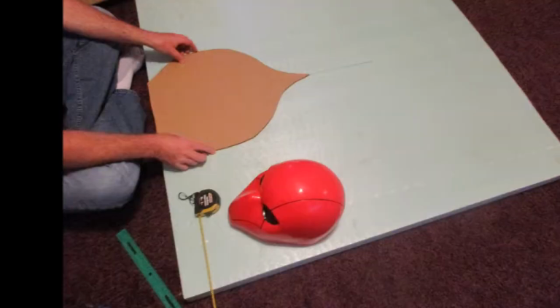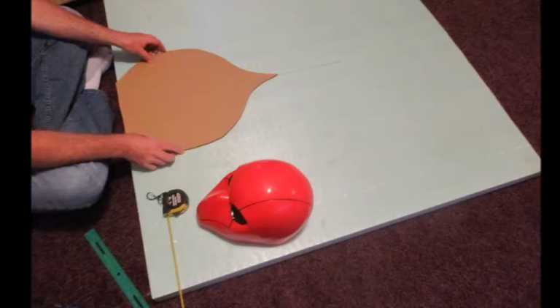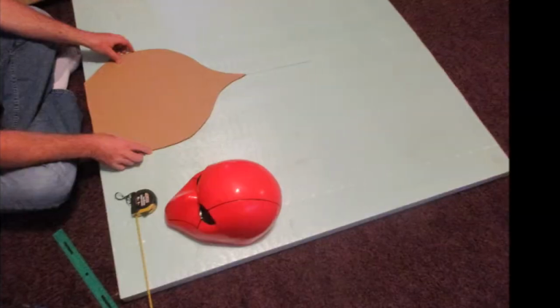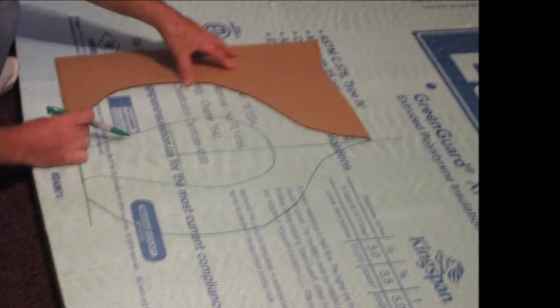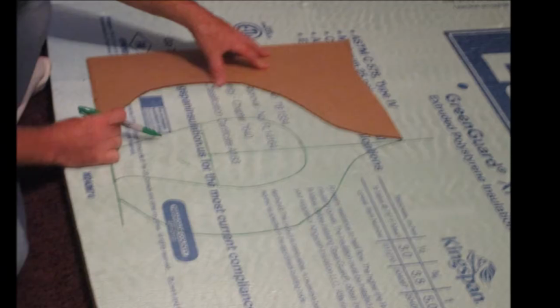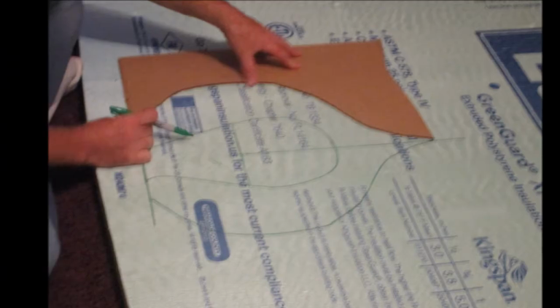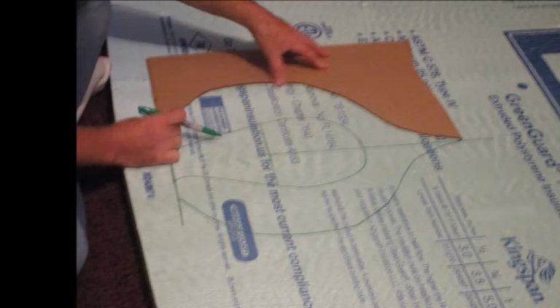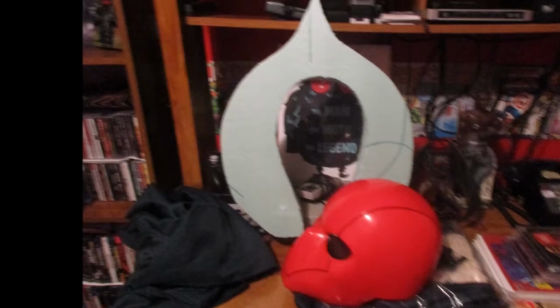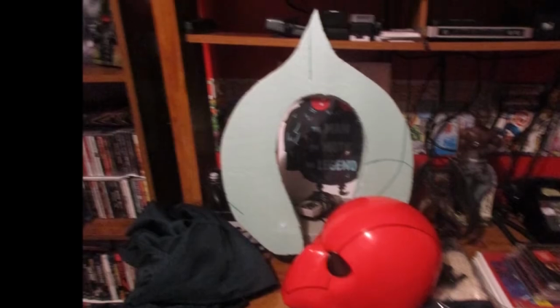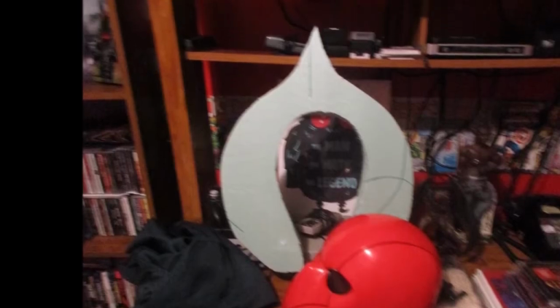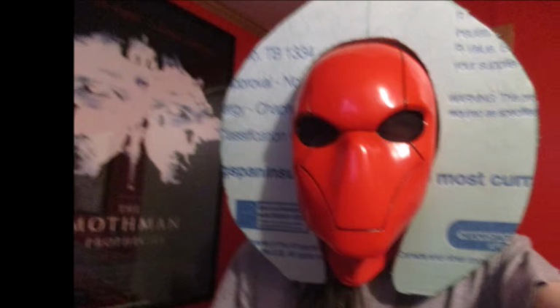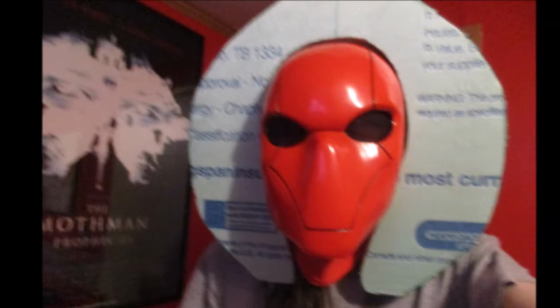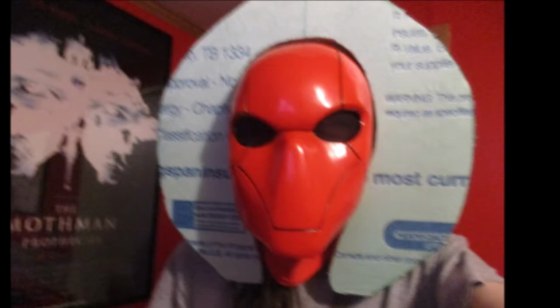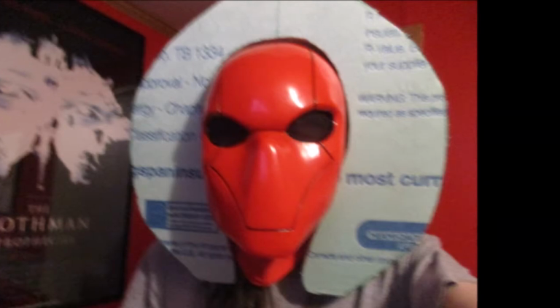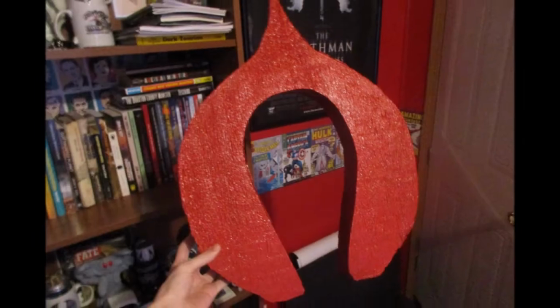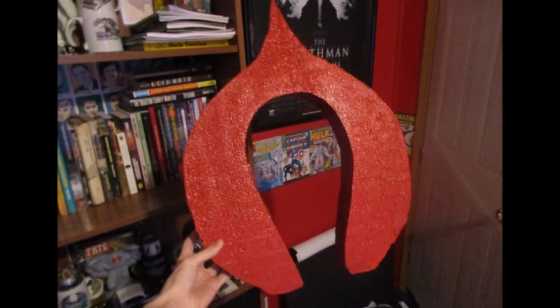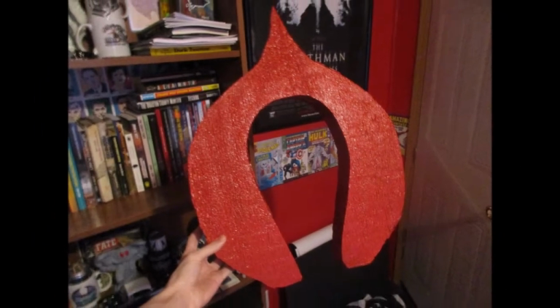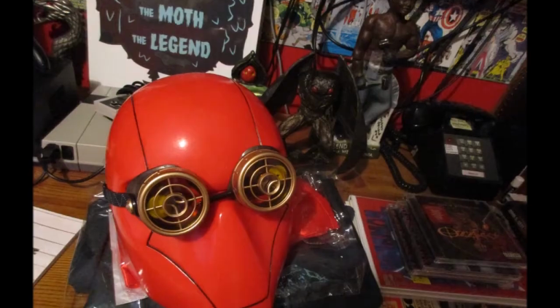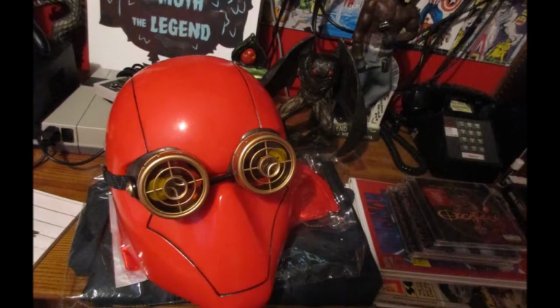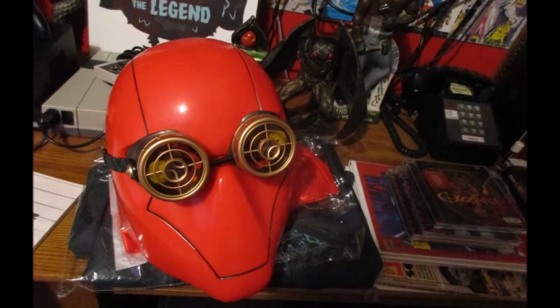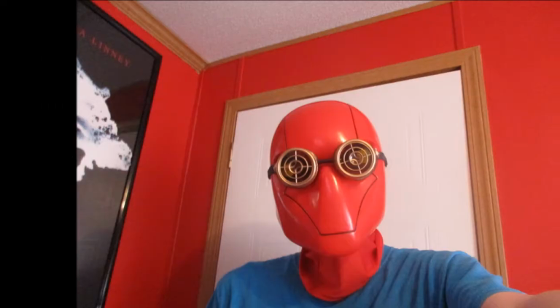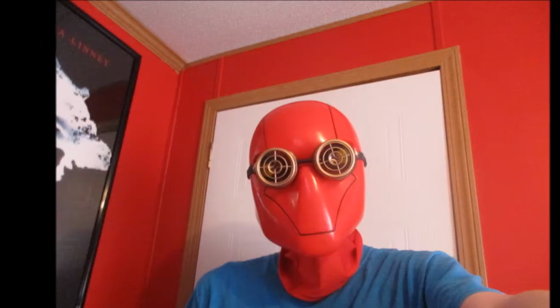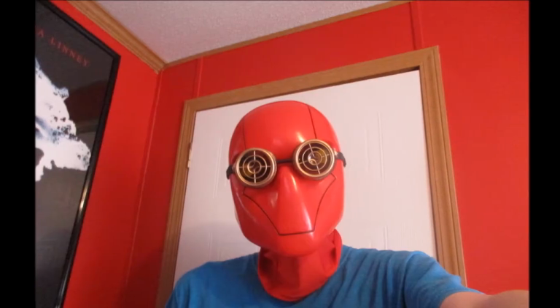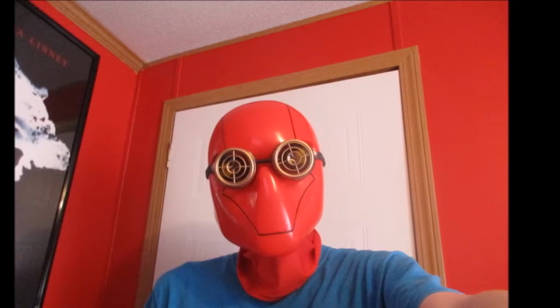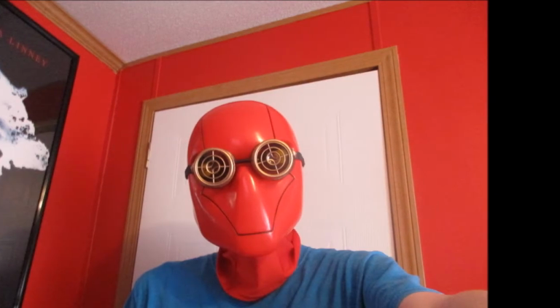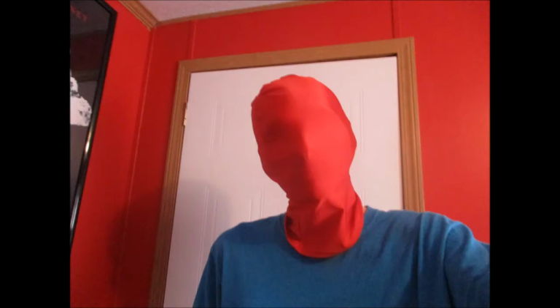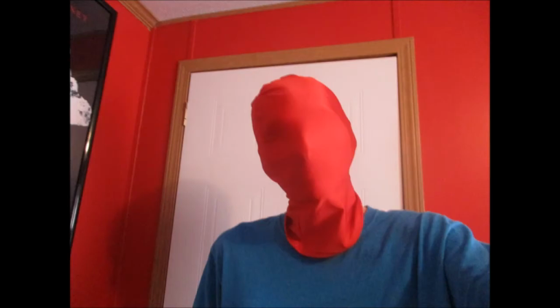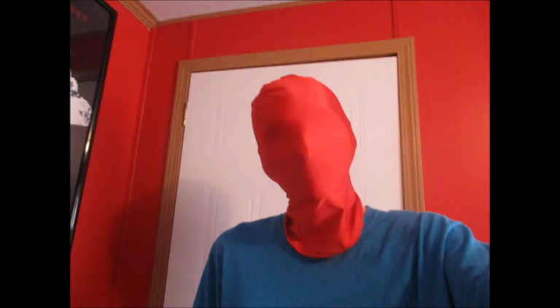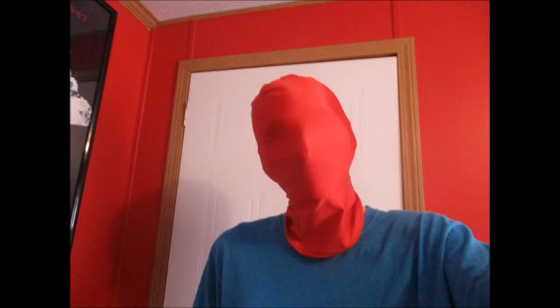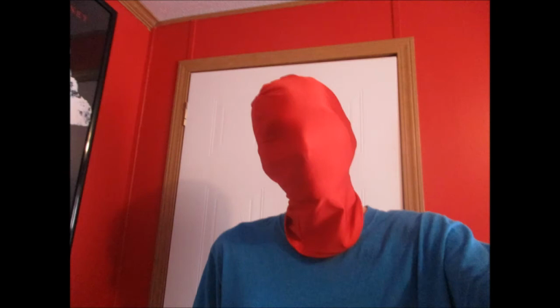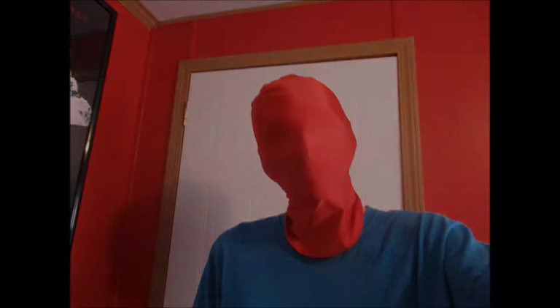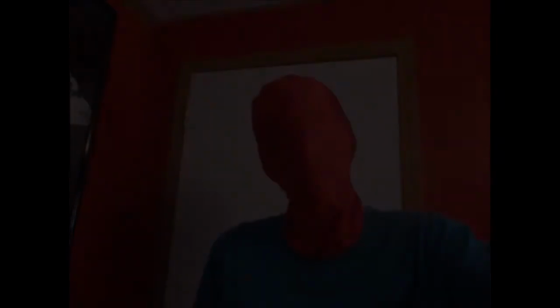Next I had thick styrofoam carved into the shape of the Flatwoods Monster's hood and painted red. I also got goggles with yellow LED lights and a red spandex mask to go underneath it all.